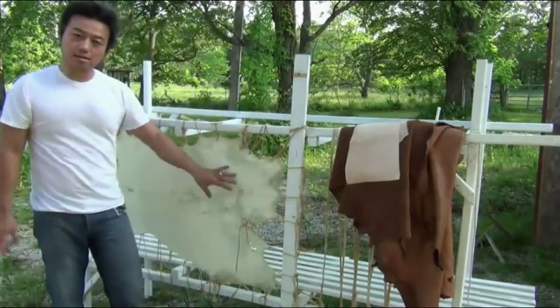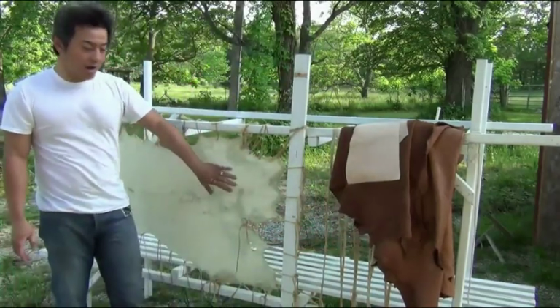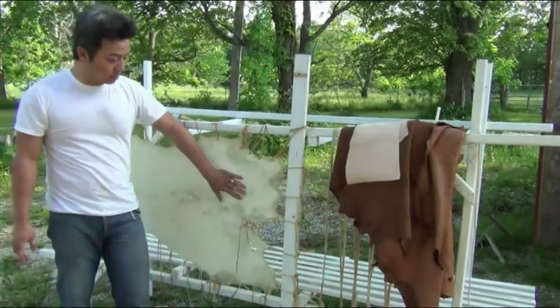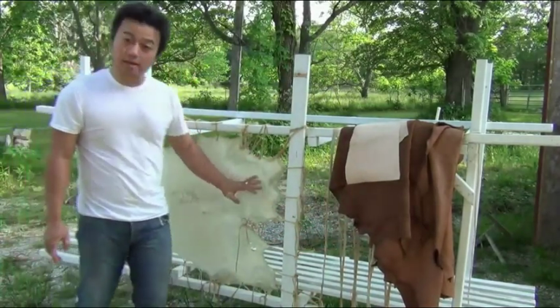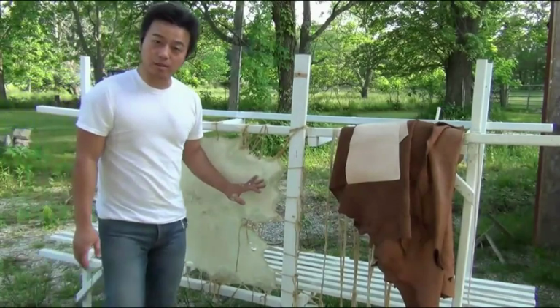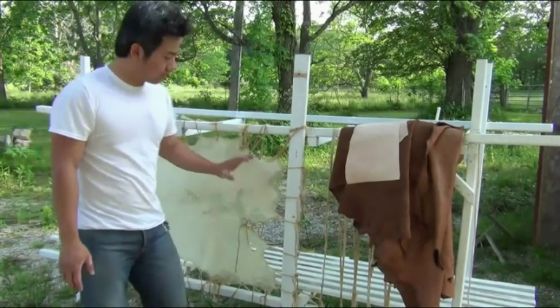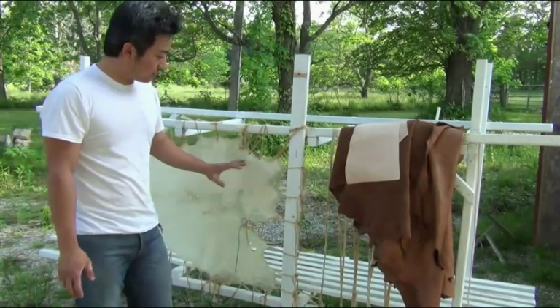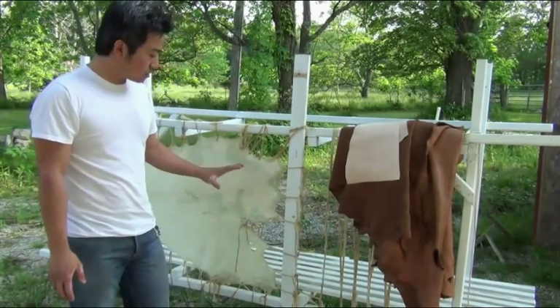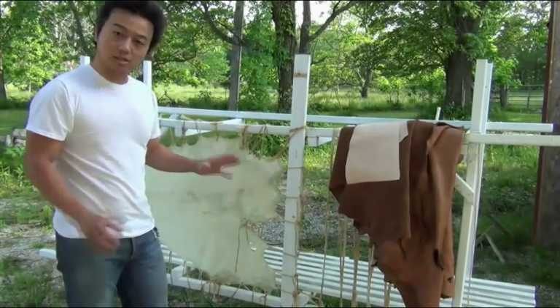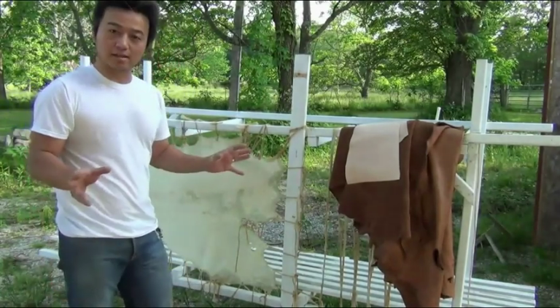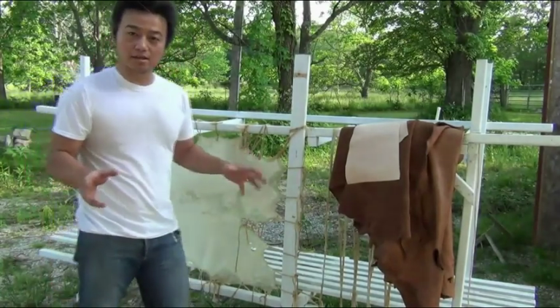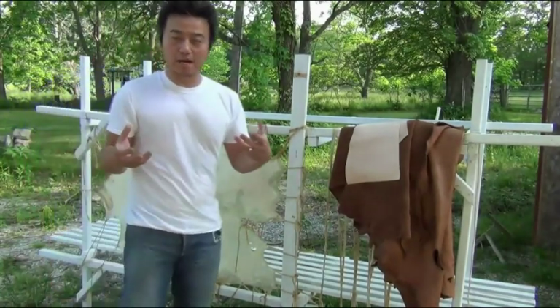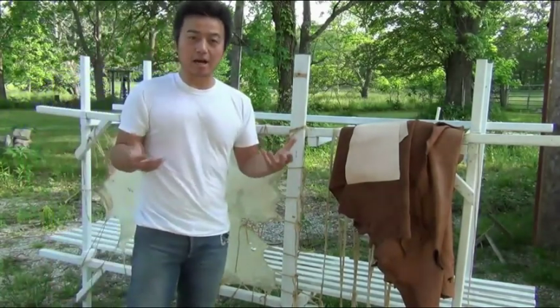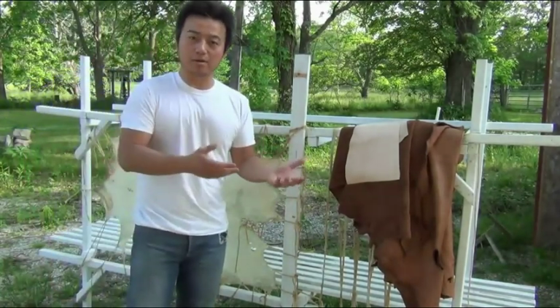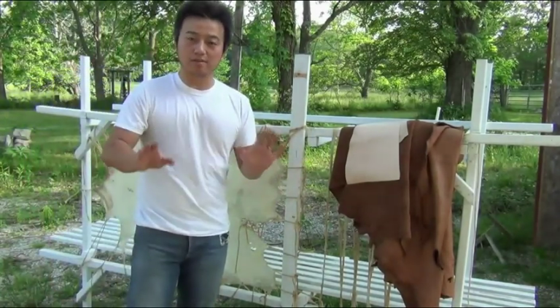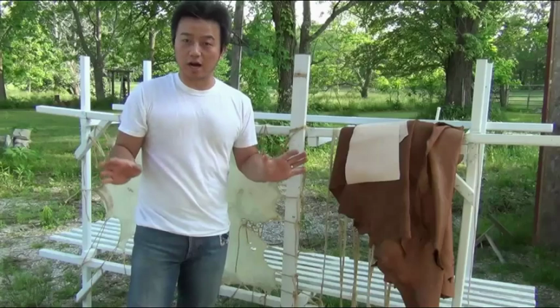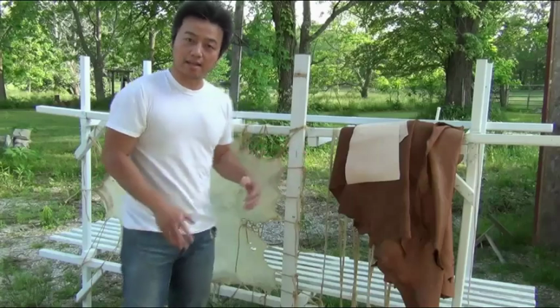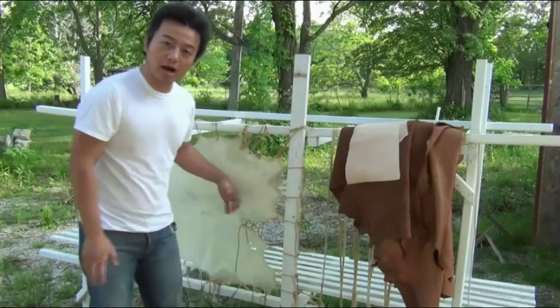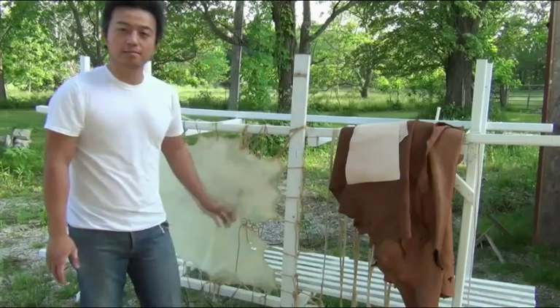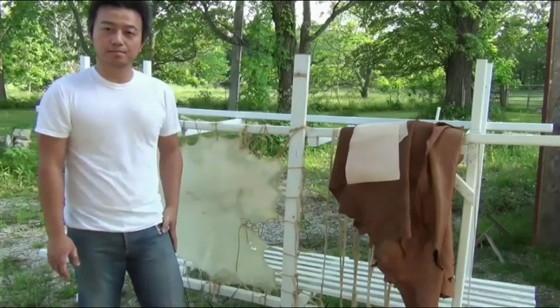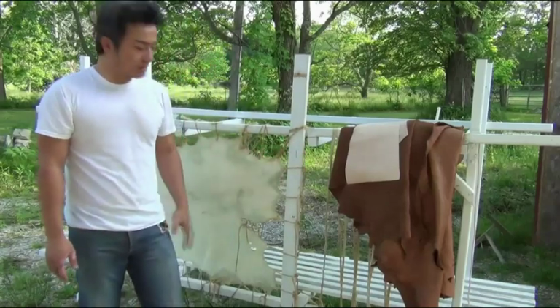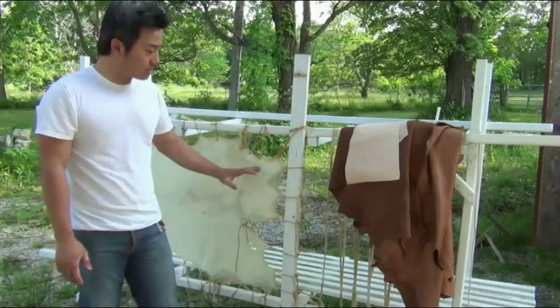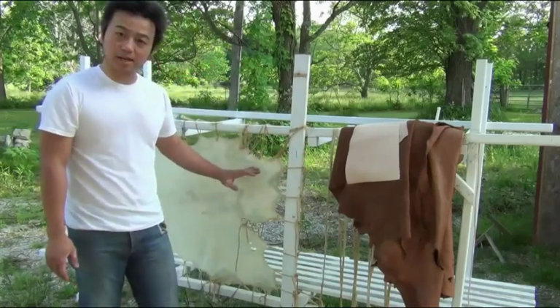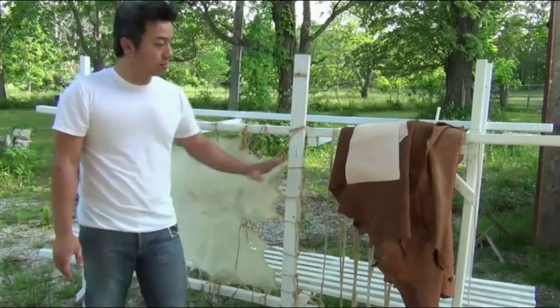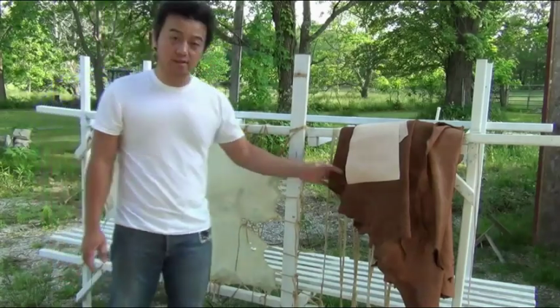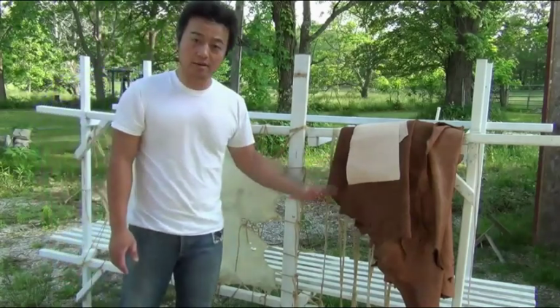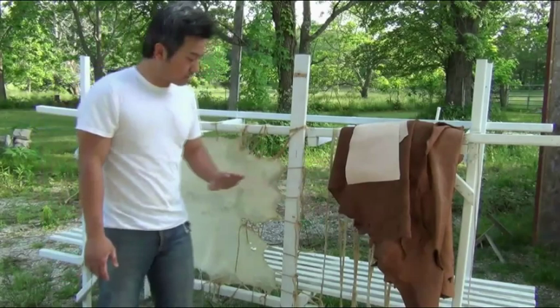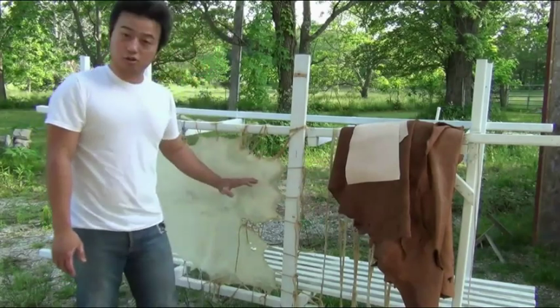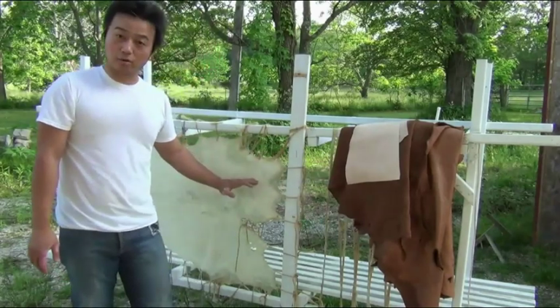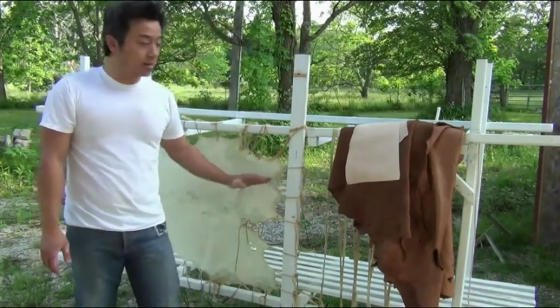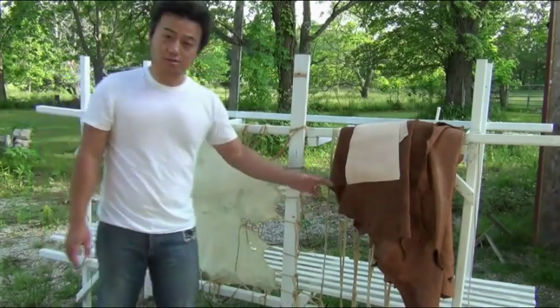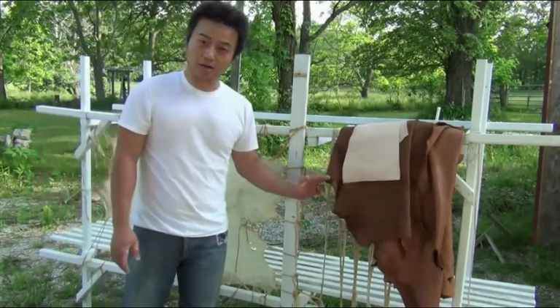This rawhide is going to be made just by drying it. Think about taking a hot pepper and leaving it to dry — that's what rawhide is. It's much simpler to make relative to leather, and it's much harder to screw up rawhide than it is to screw up leather.